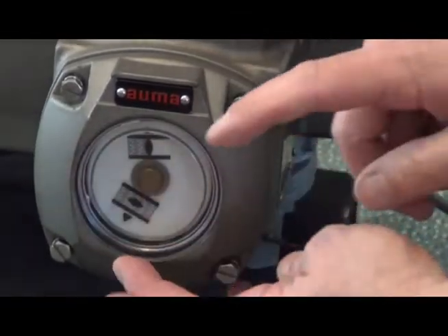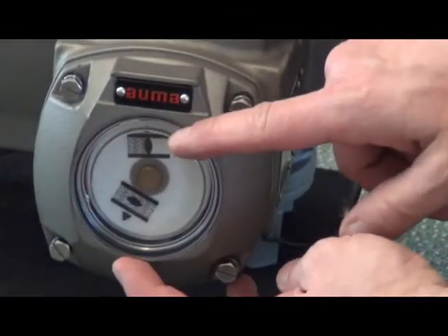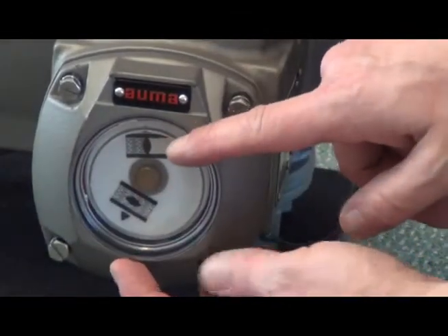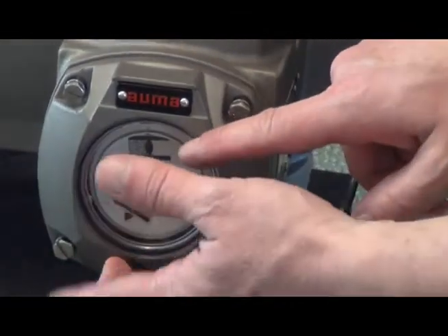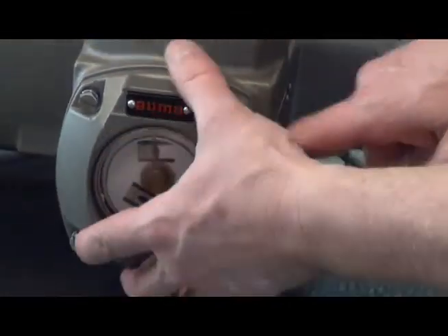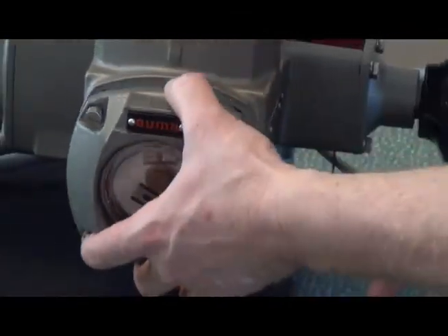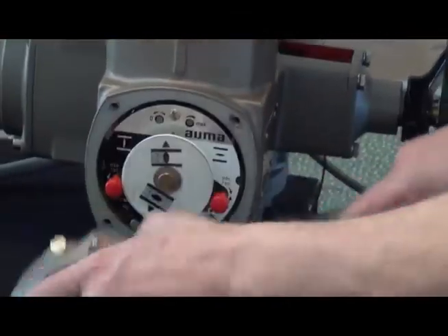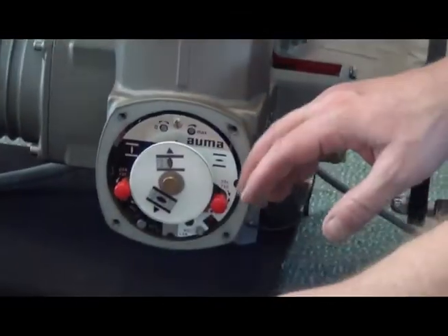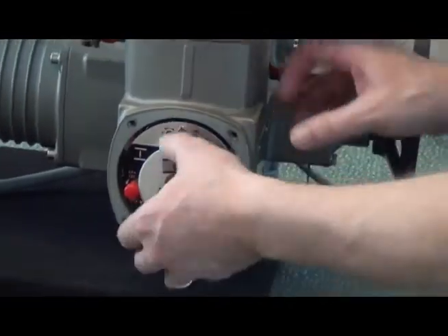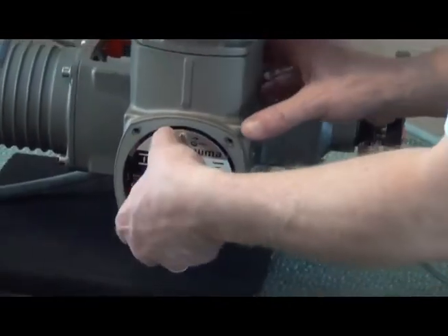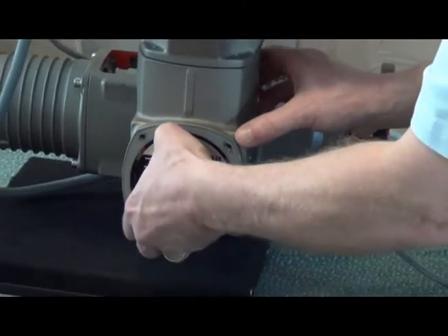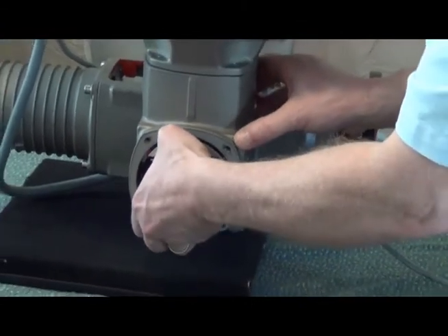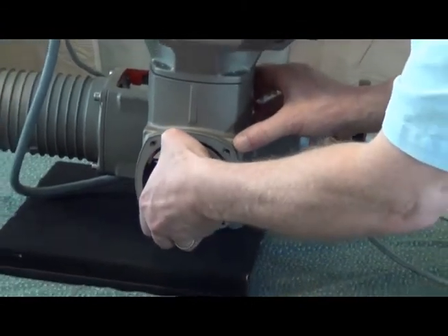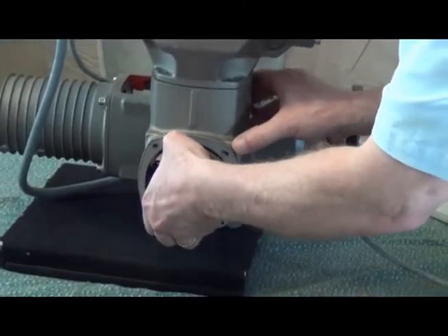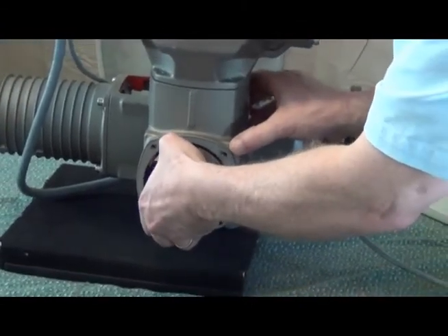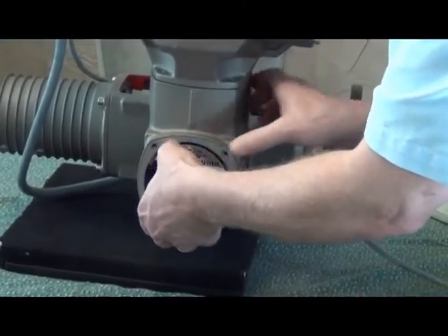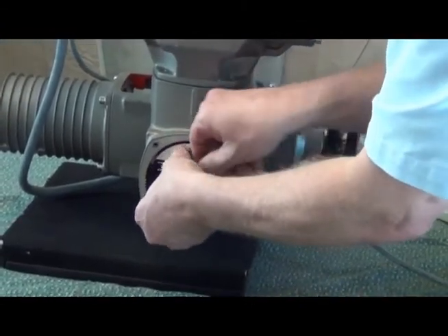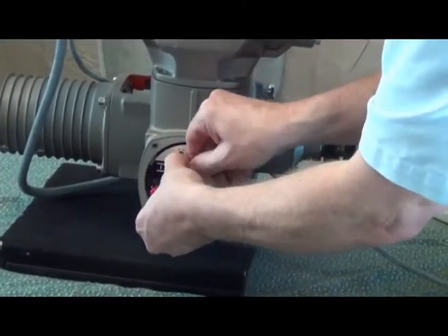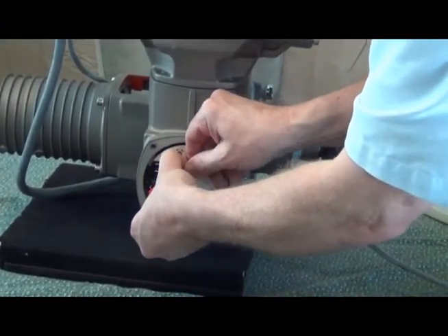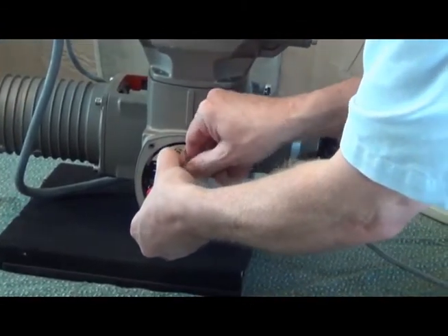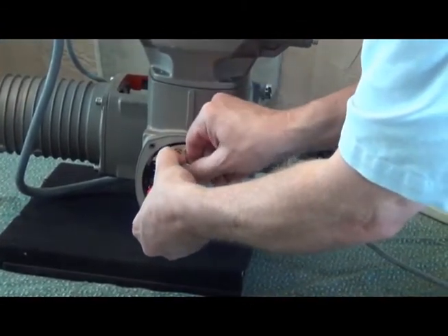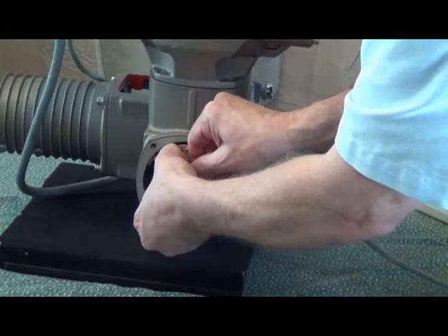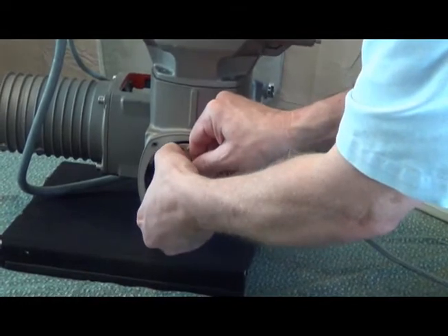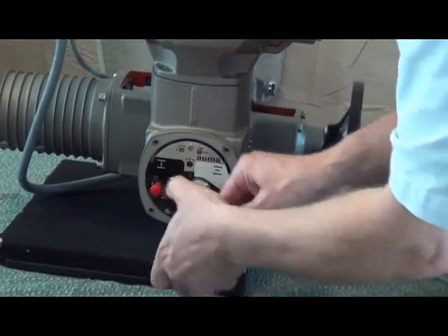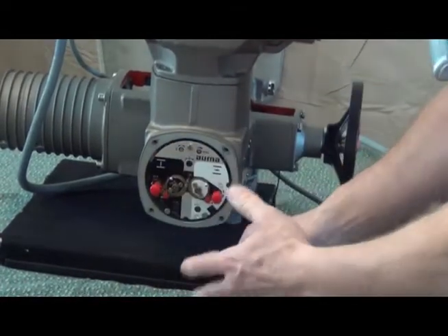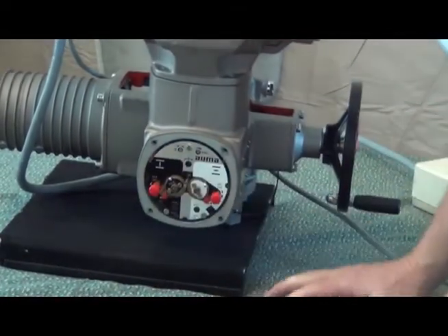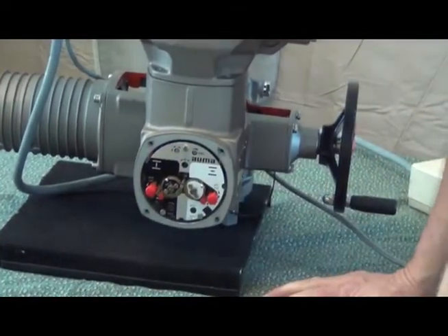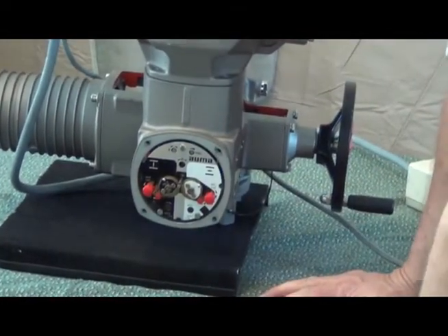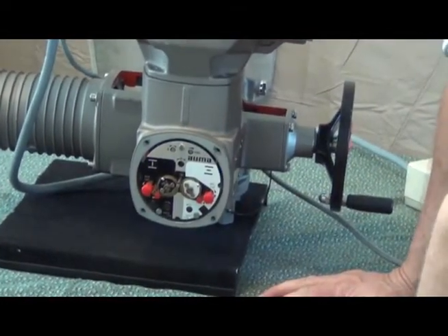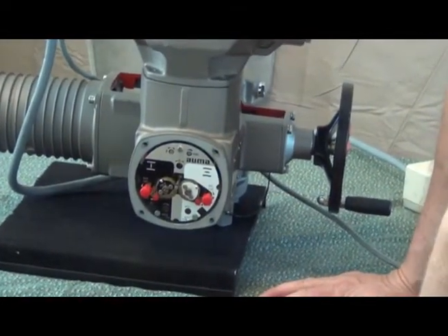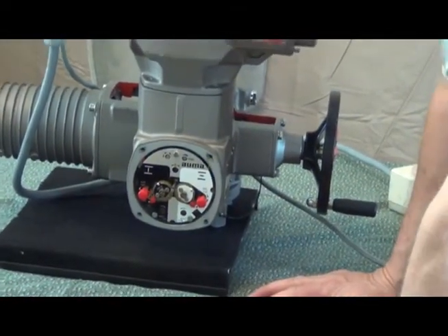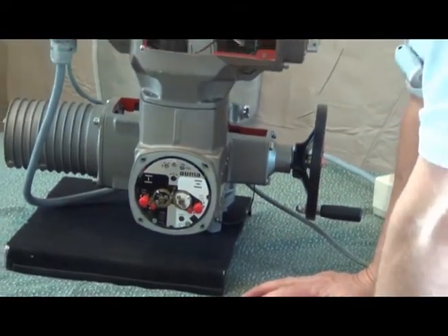I was able to set the limits well away from the 480 volt power of the actuator. So it's very simple and very safe. Thanks for watching.